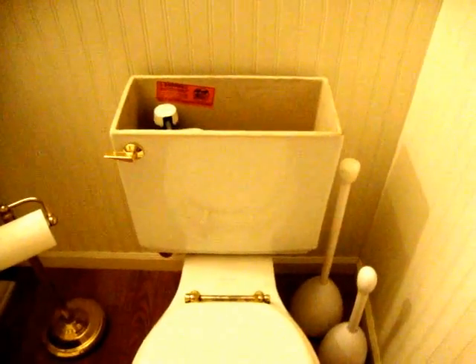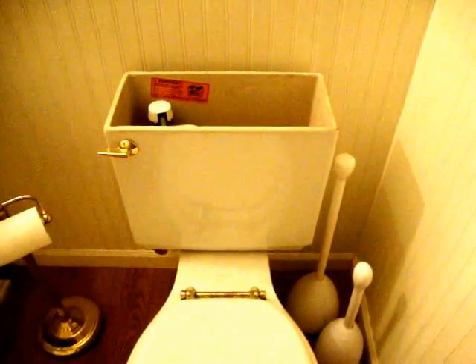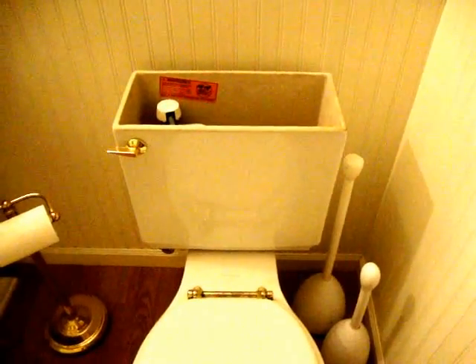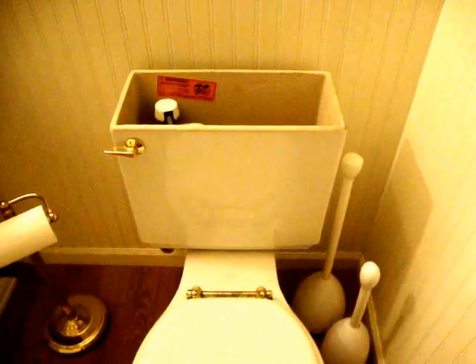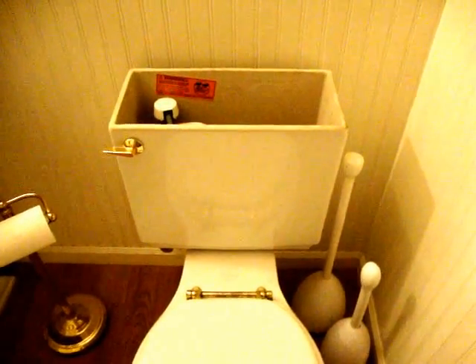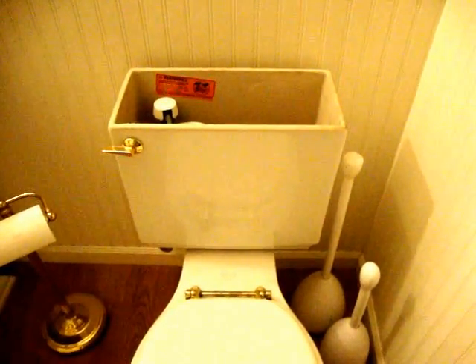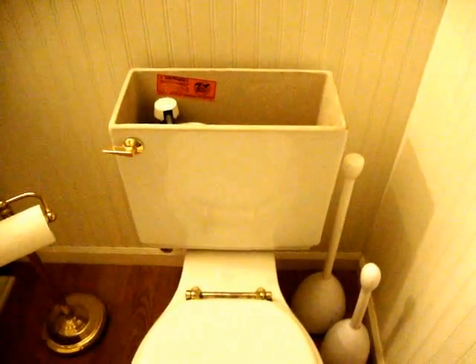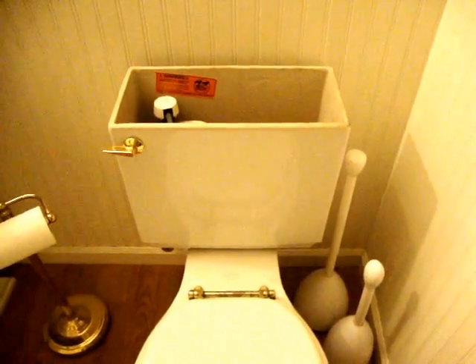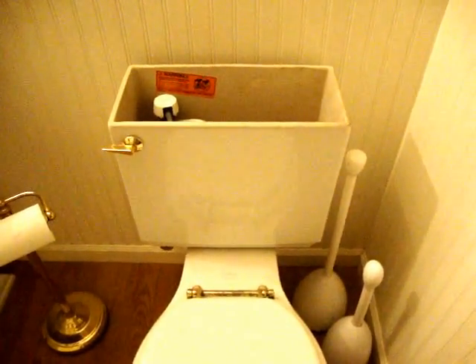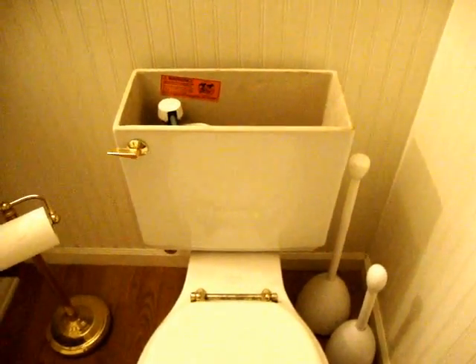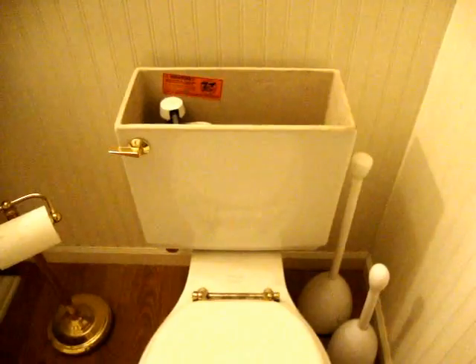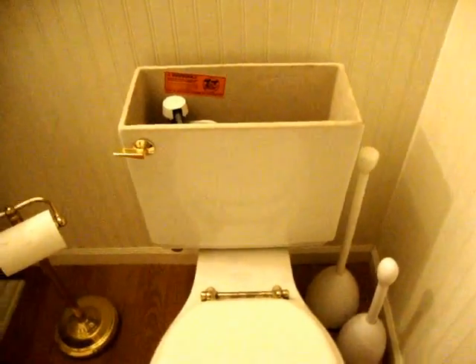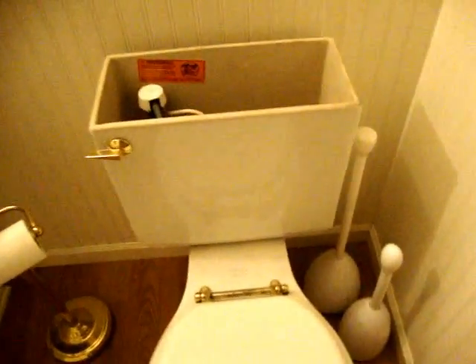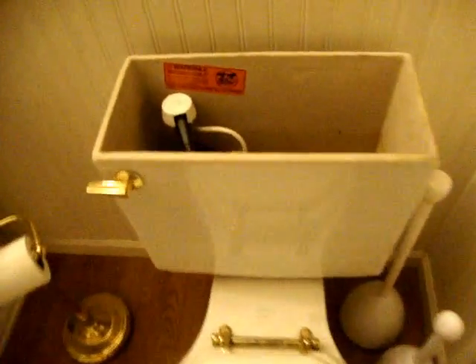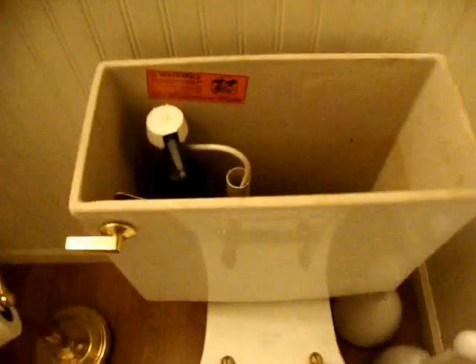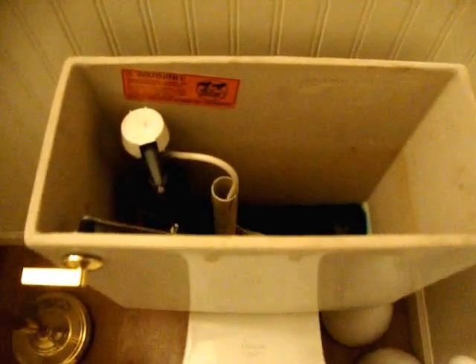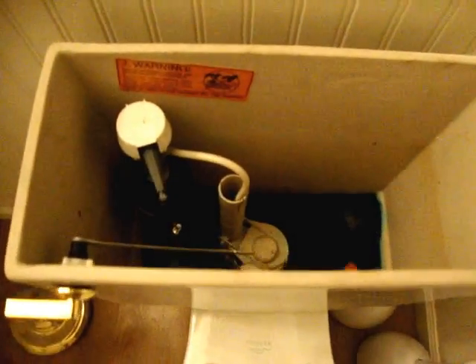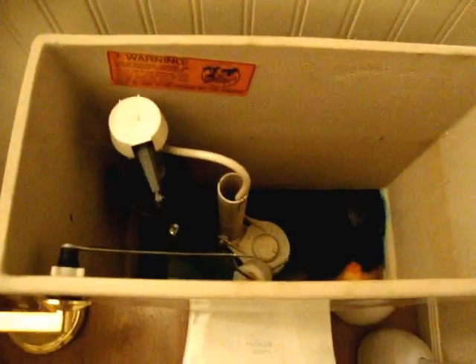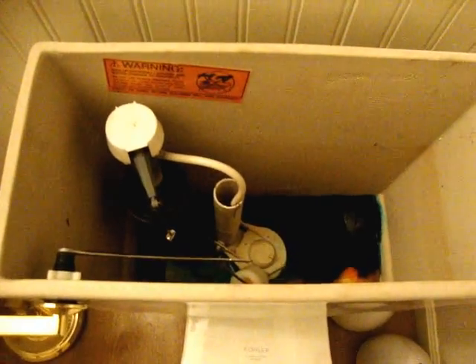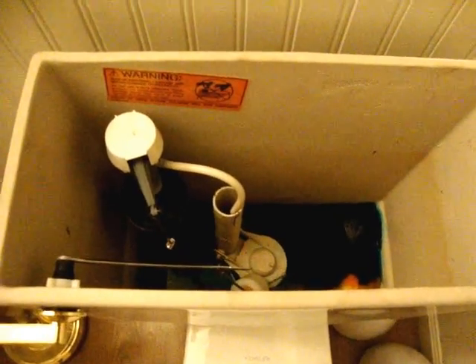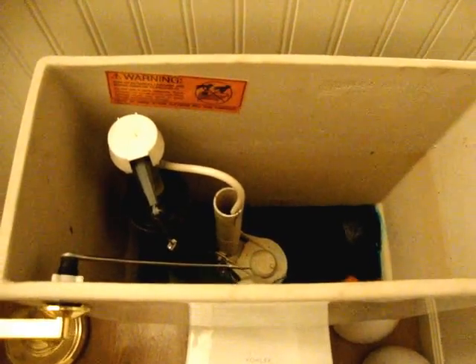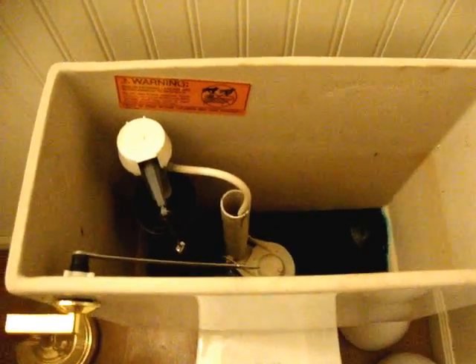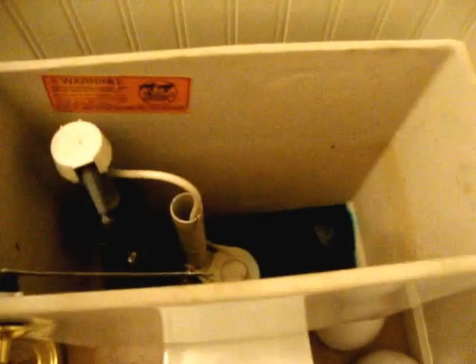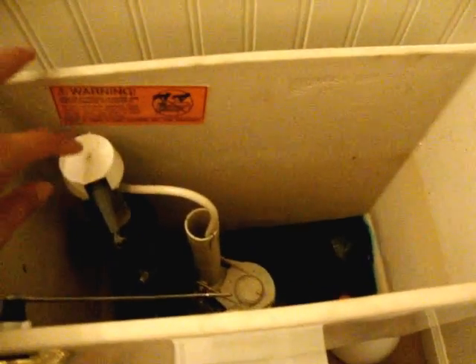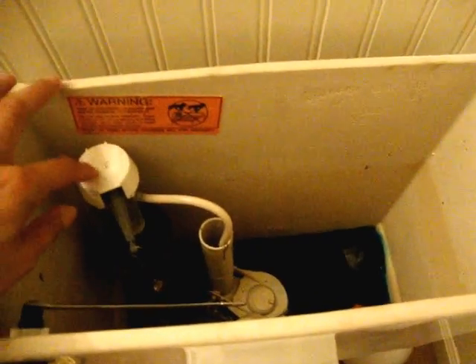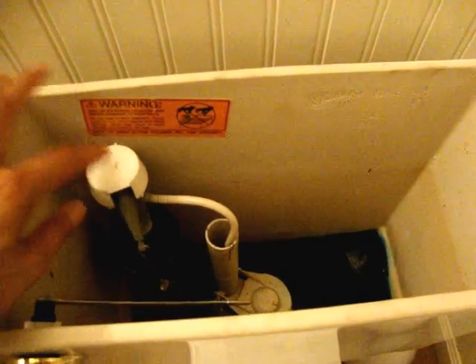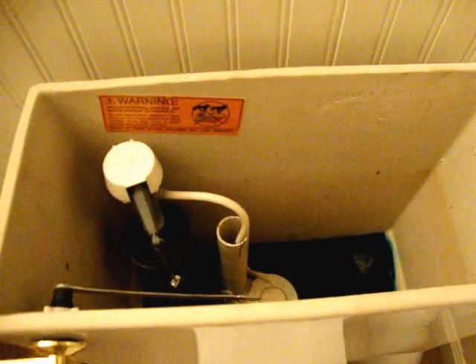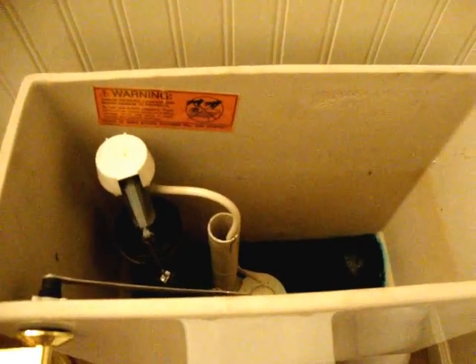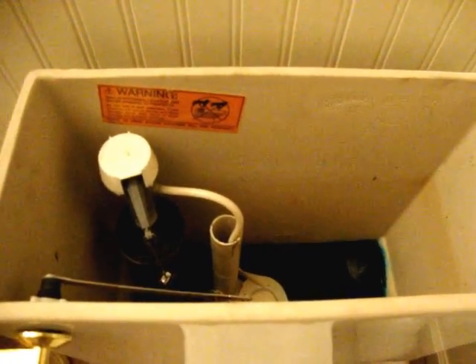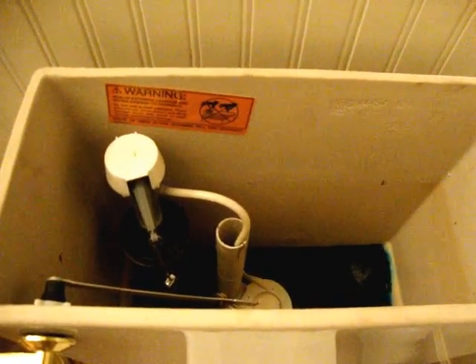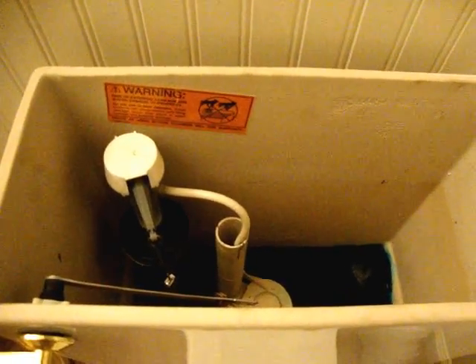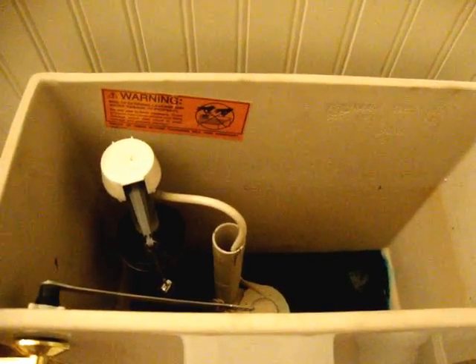Hello. Today's project is how to stop a toilet that won't stop running. I believe the problem is this right here, so we're going to try to replace that.